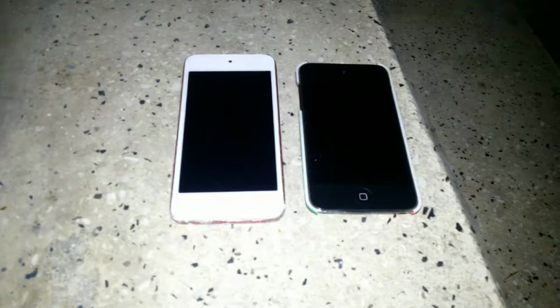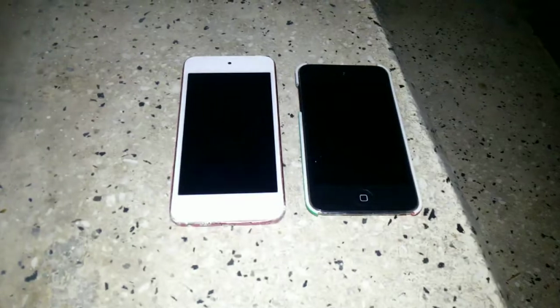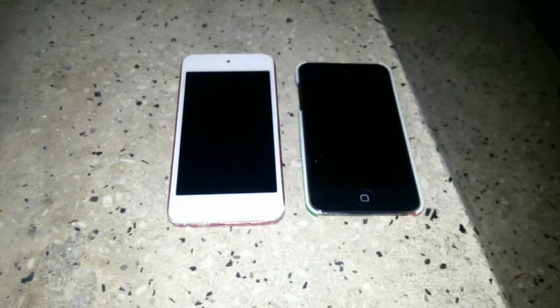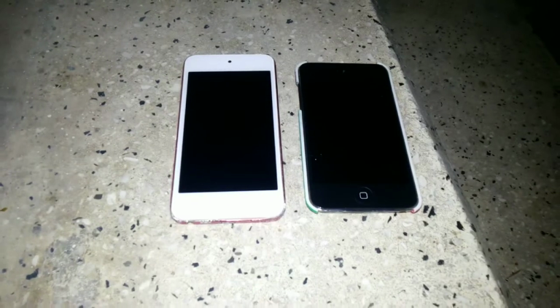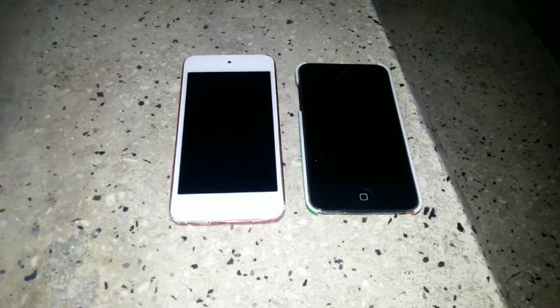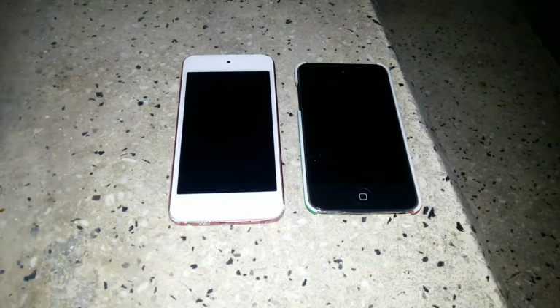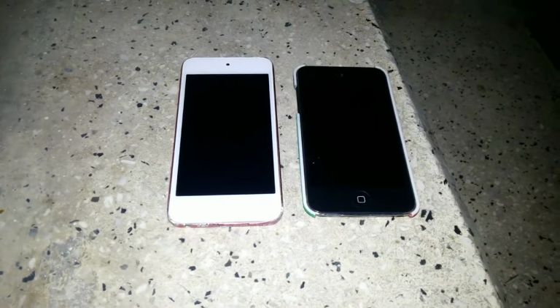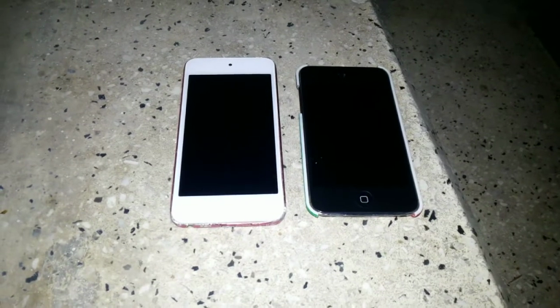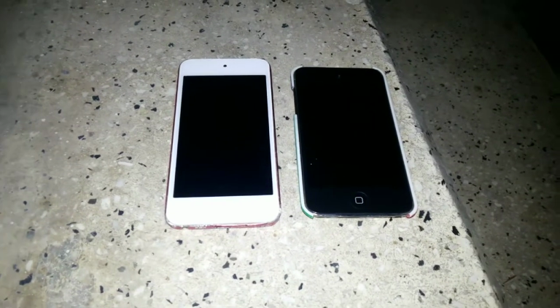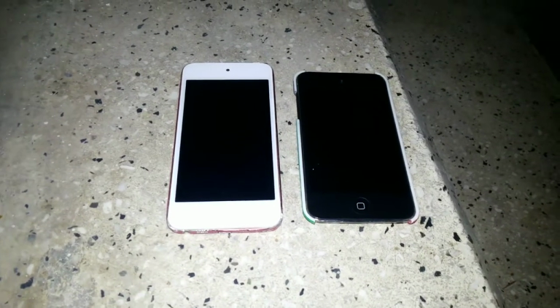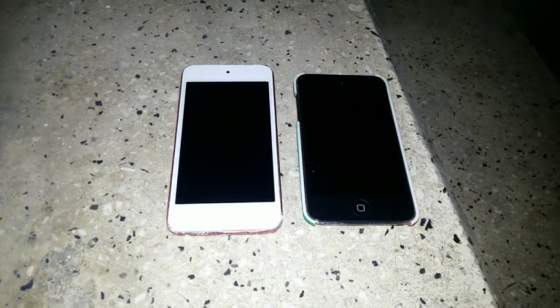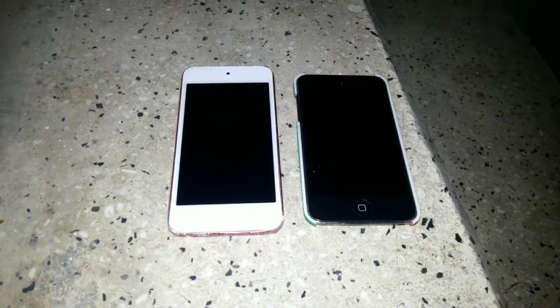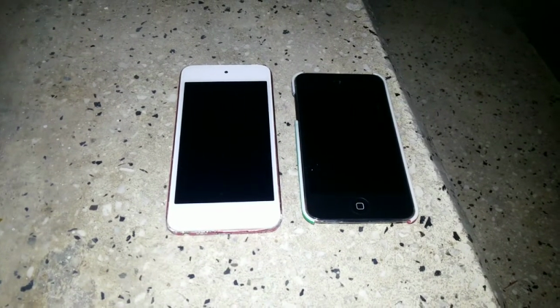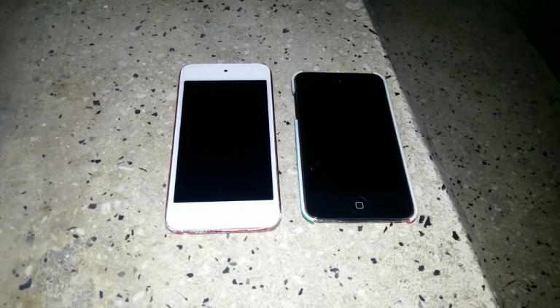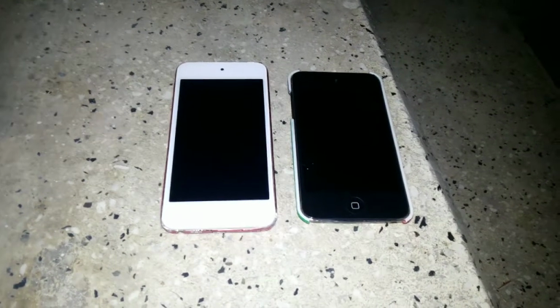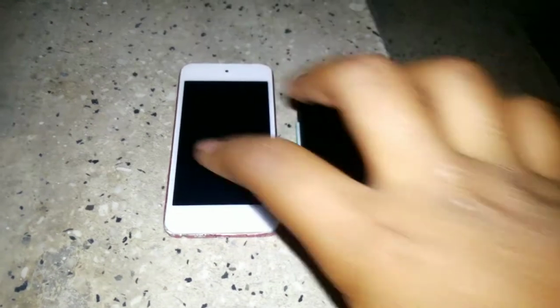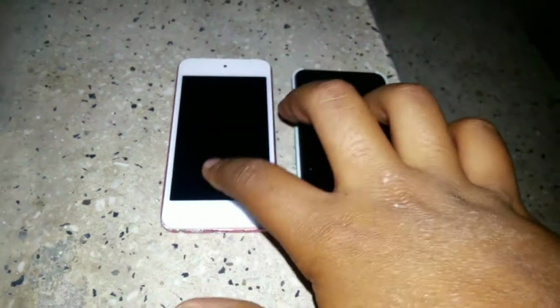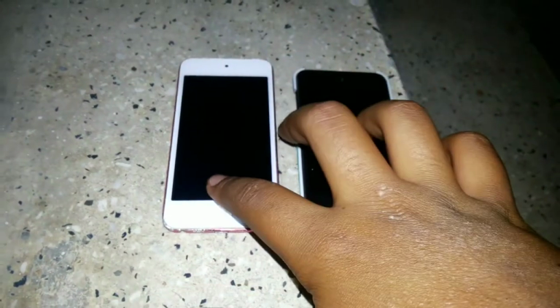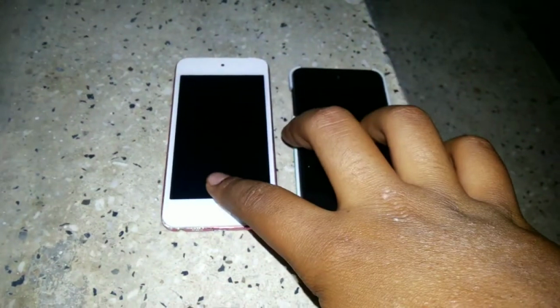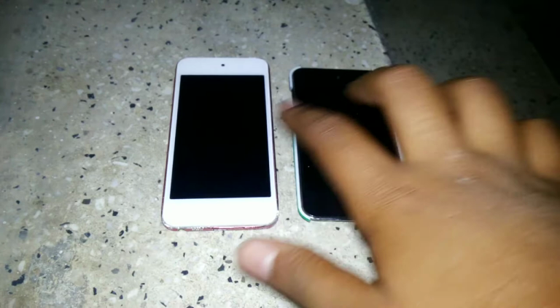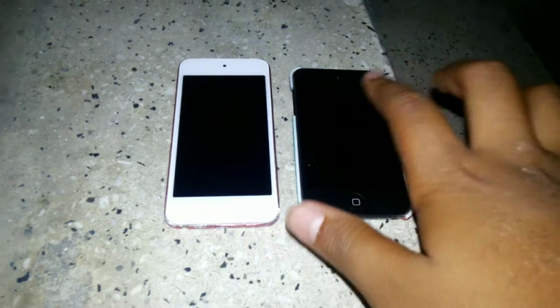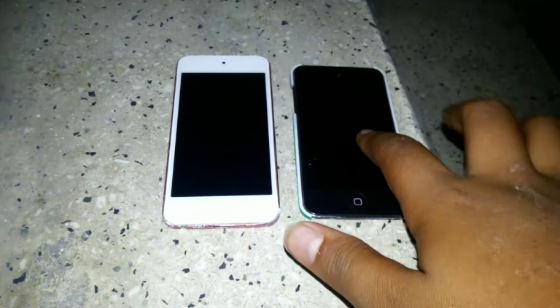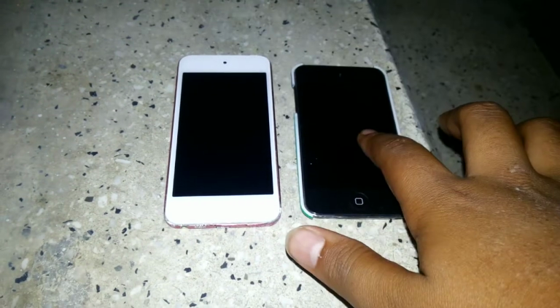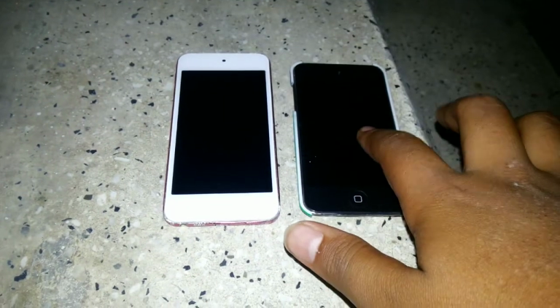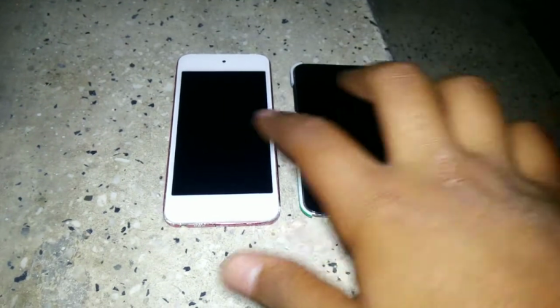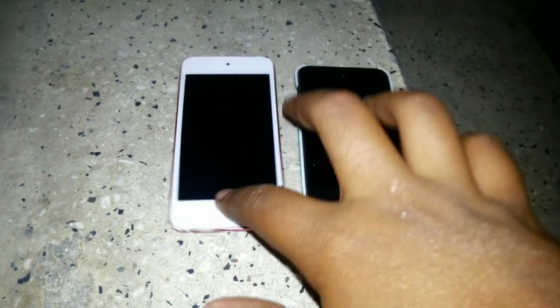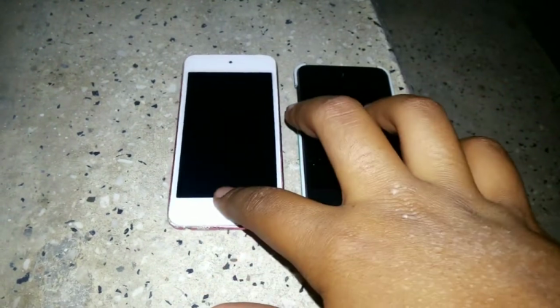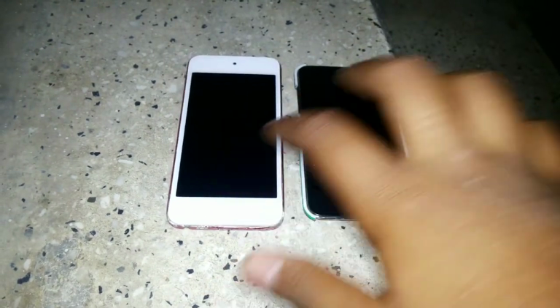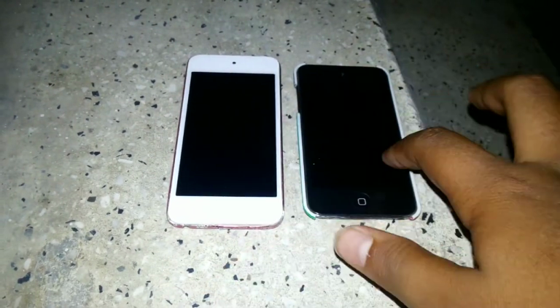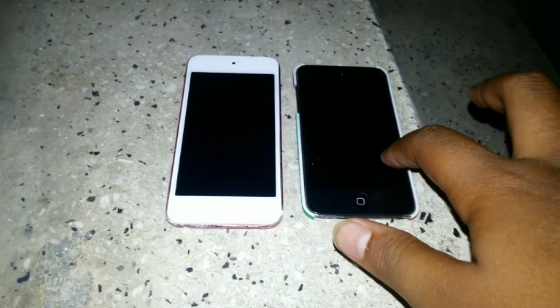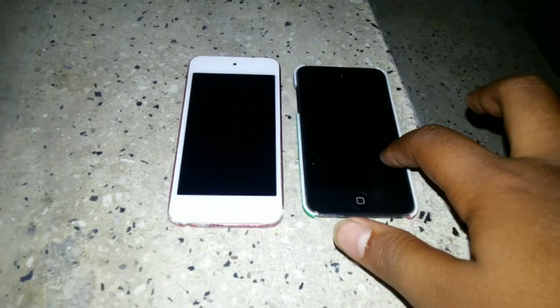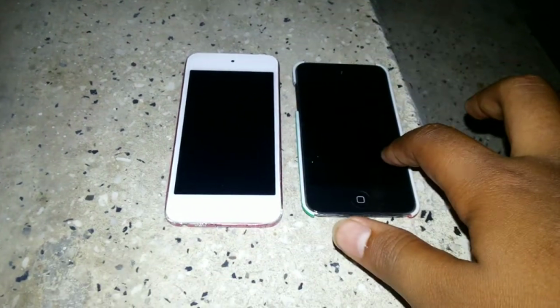Hi guys, I'm back with my new video. Today I'm going to show you this is the iPod 5G and this is the iPod 4G, Switch and Apple Touch 4G.